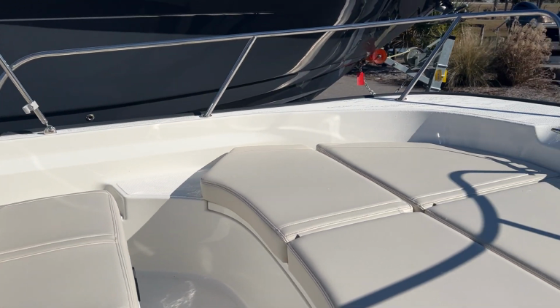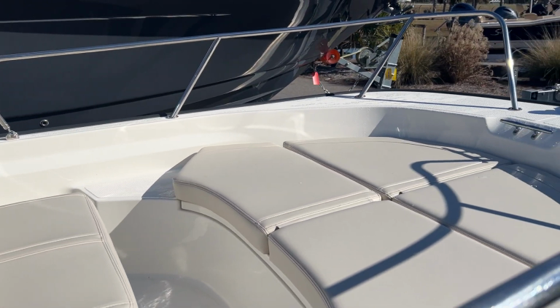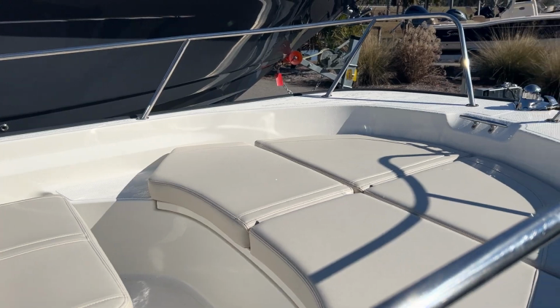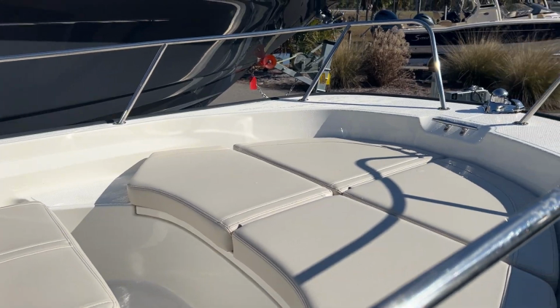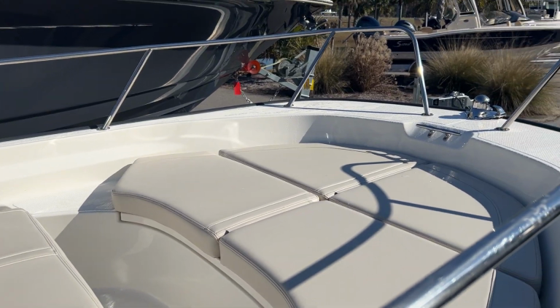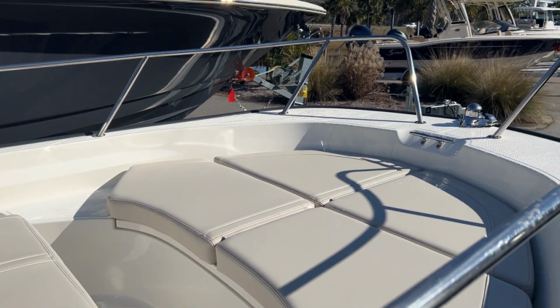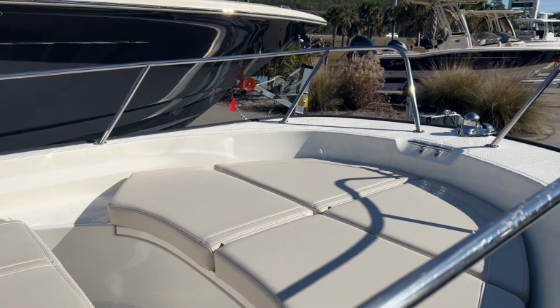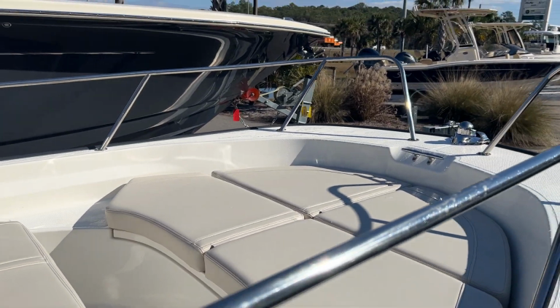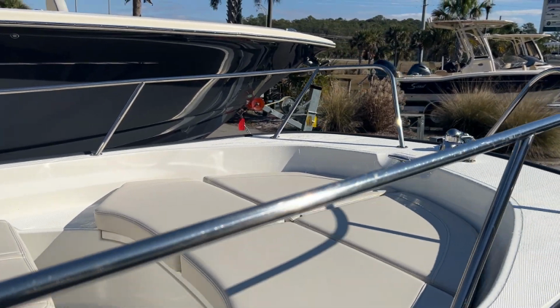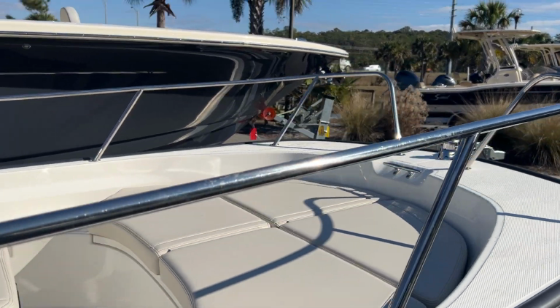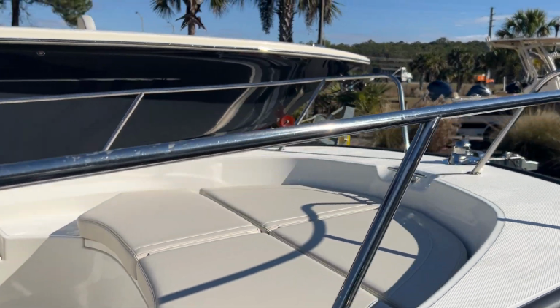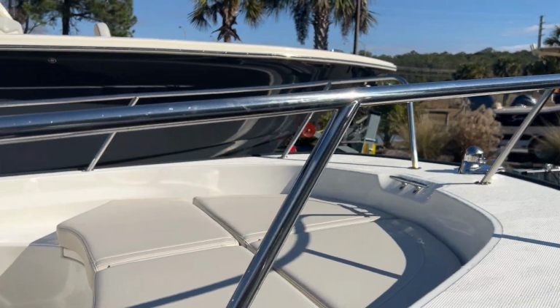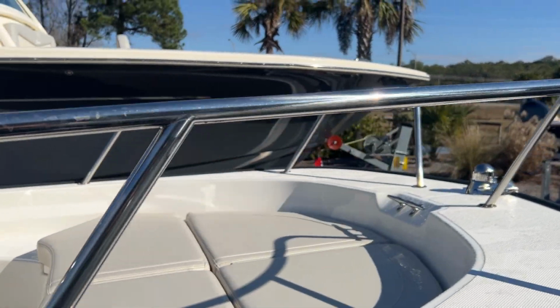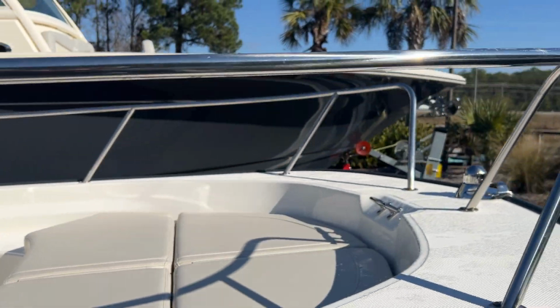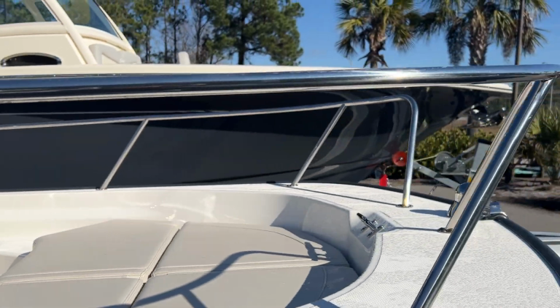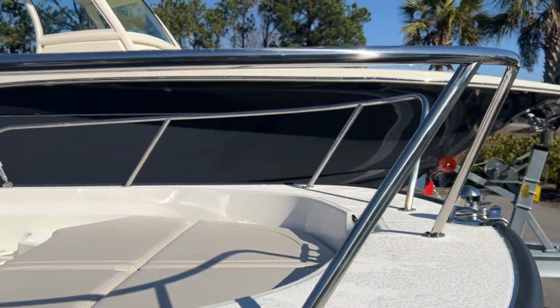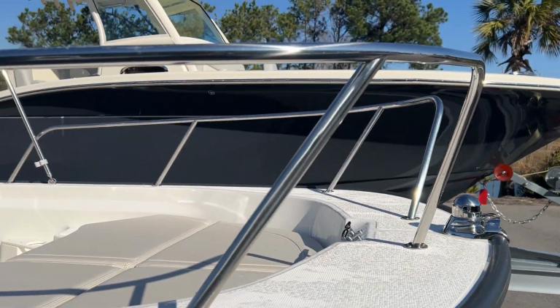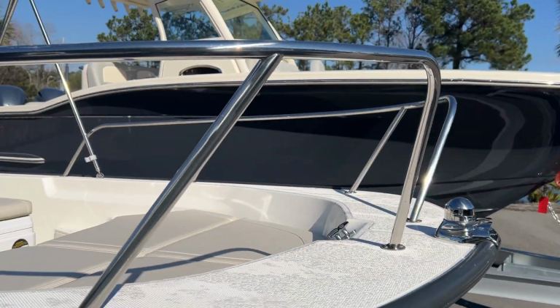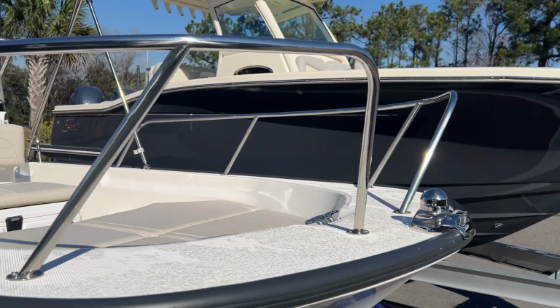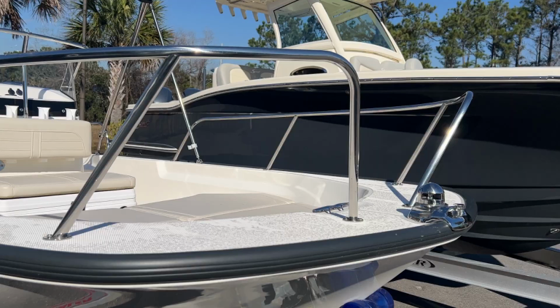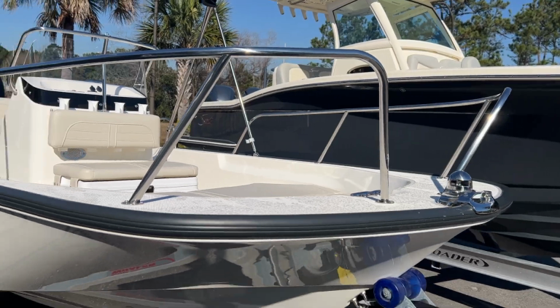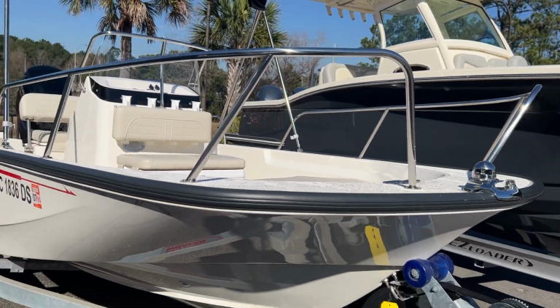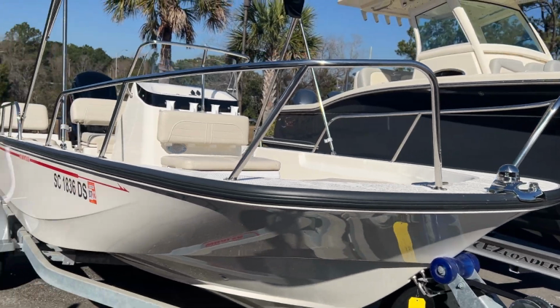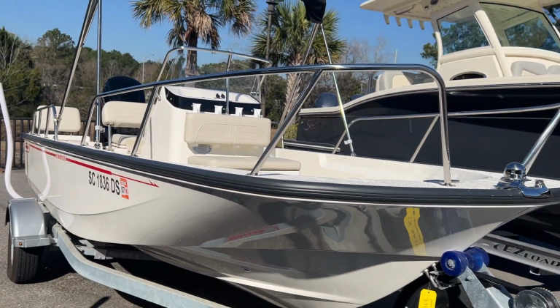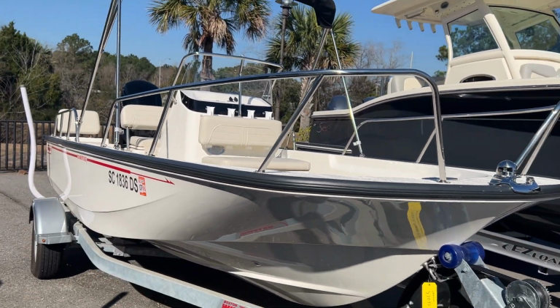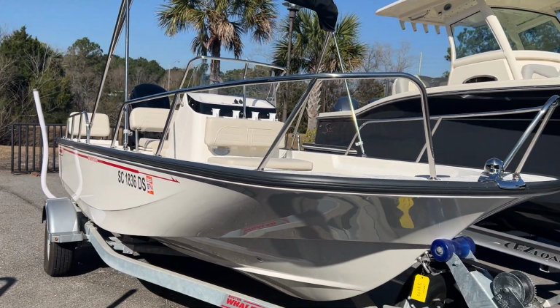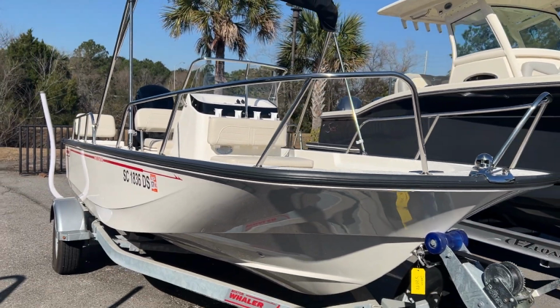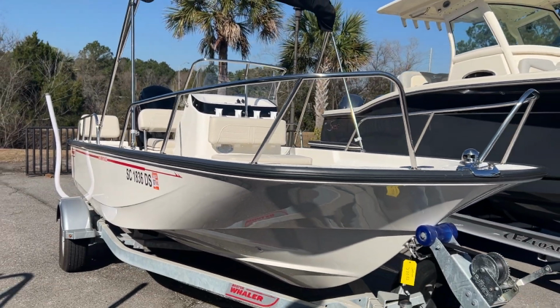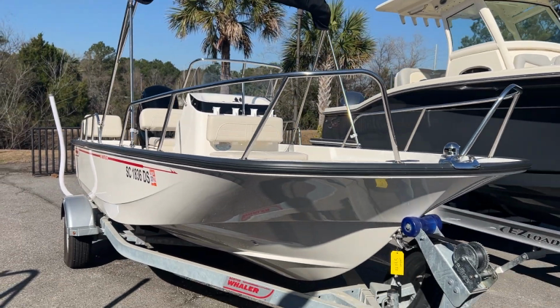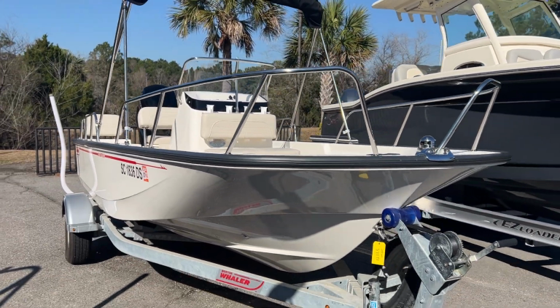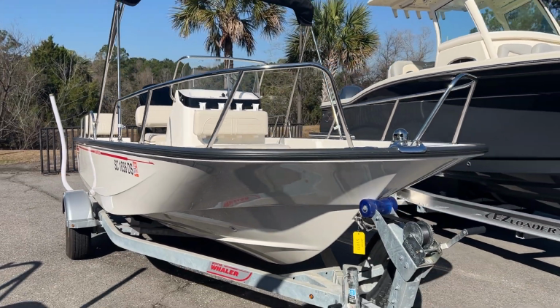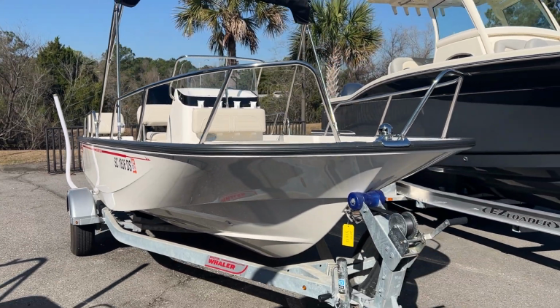Bow cushion set. Split bow rails on the front and high rails in the back. This boat does come with a full boat cover.